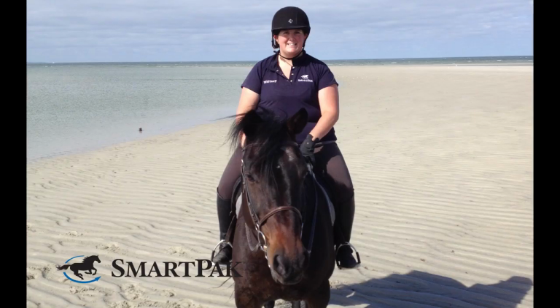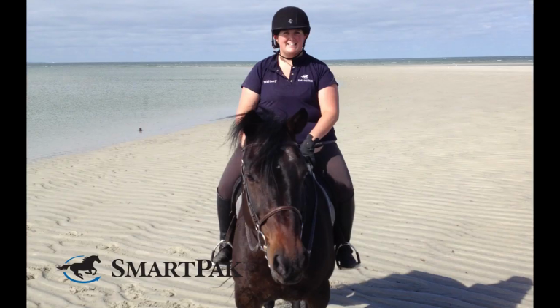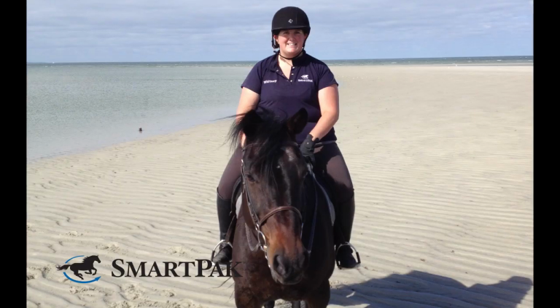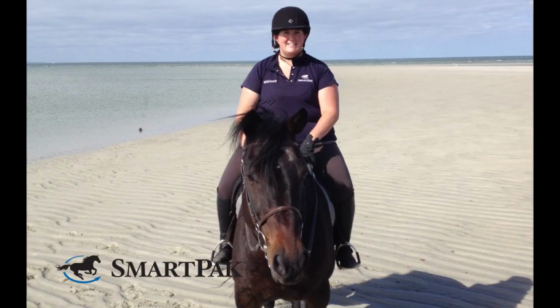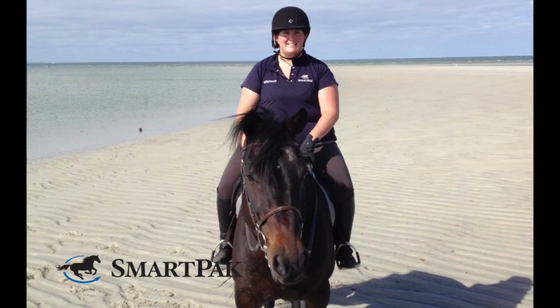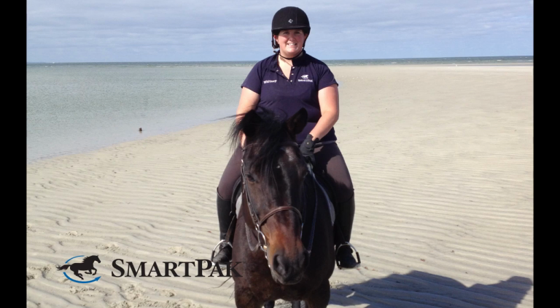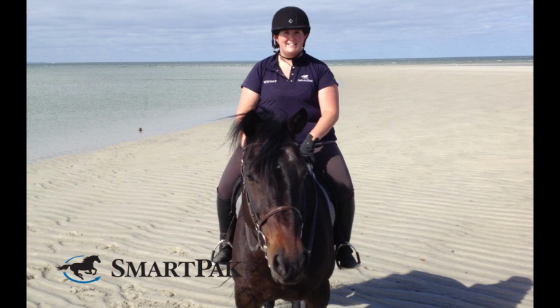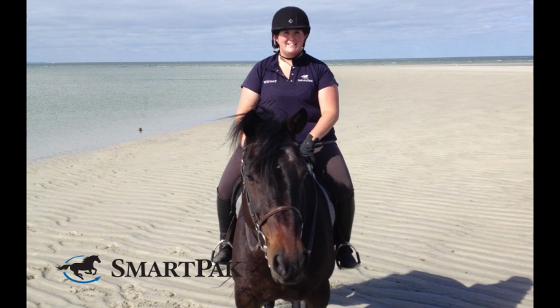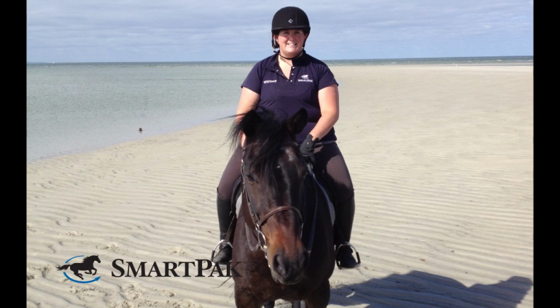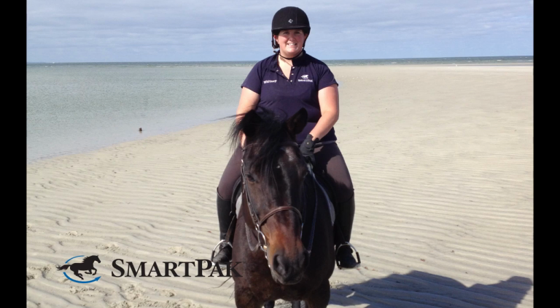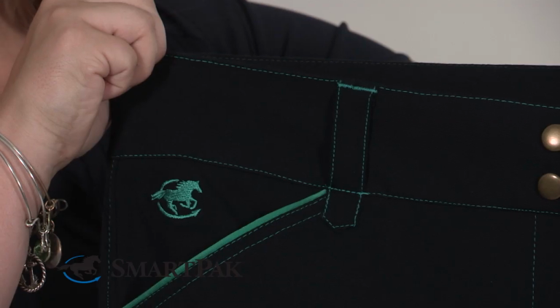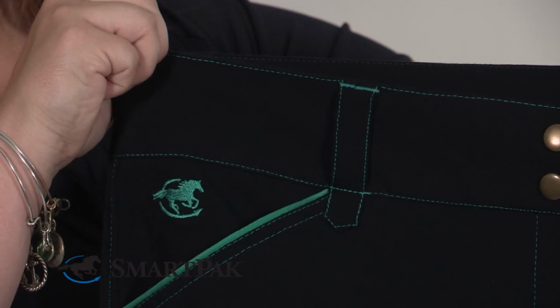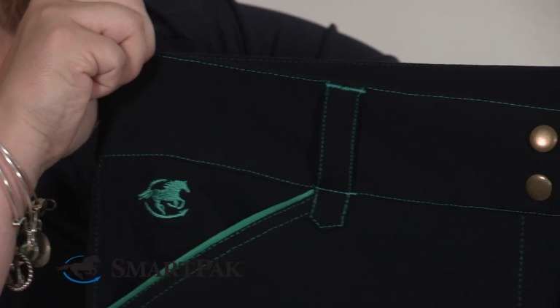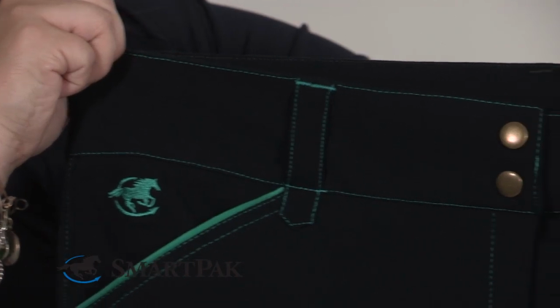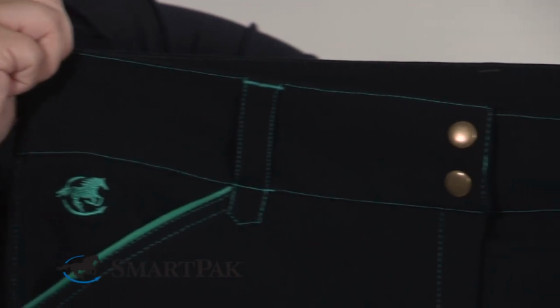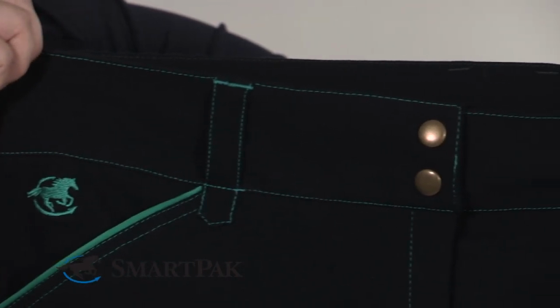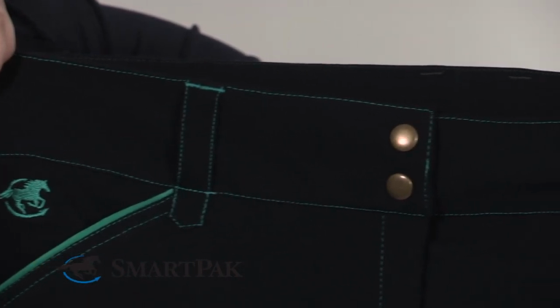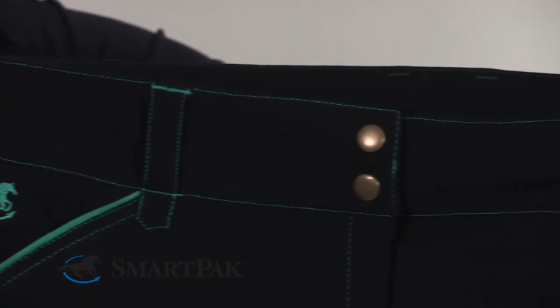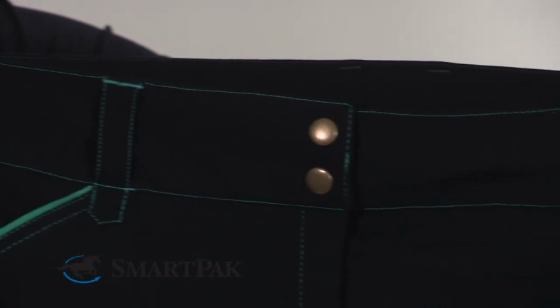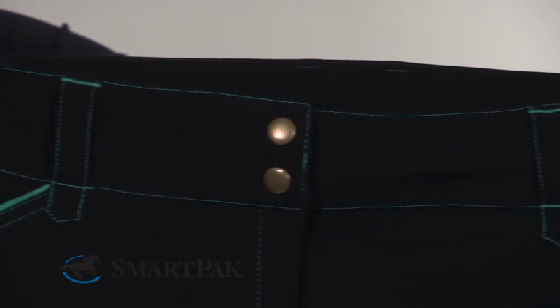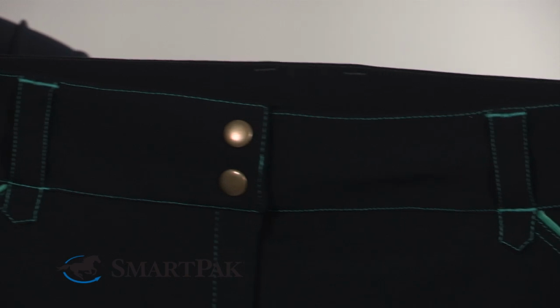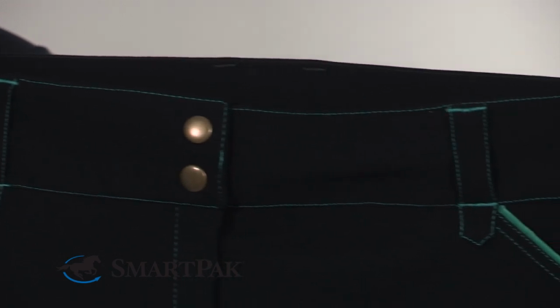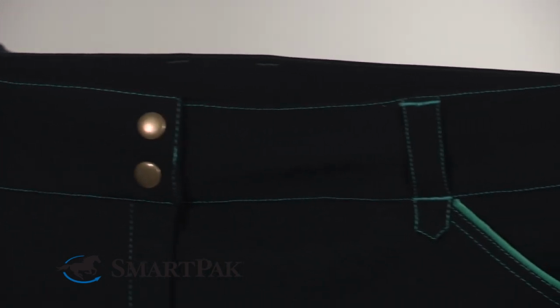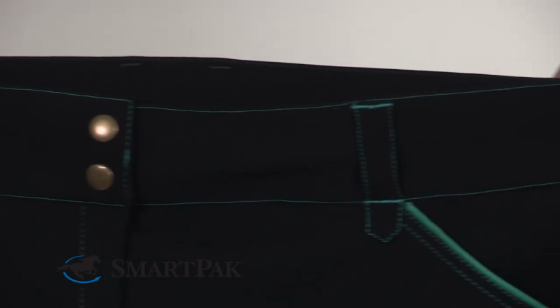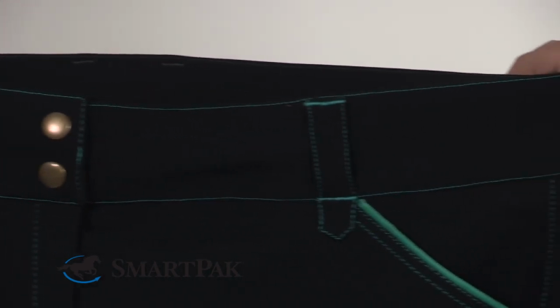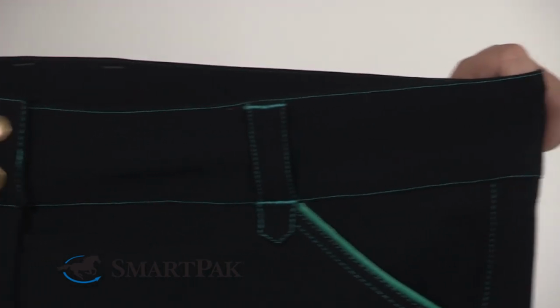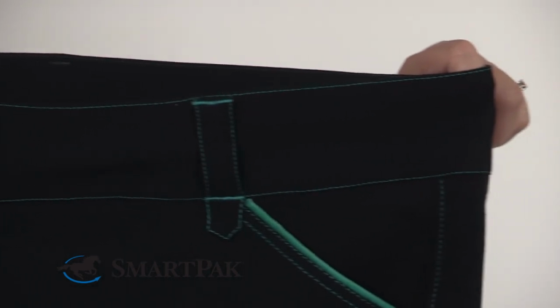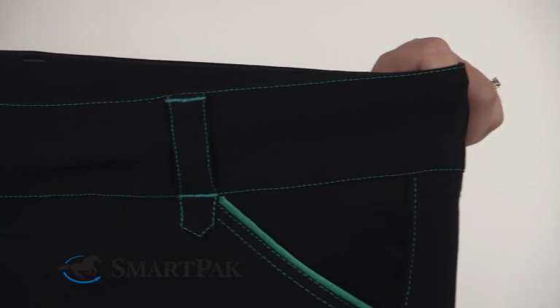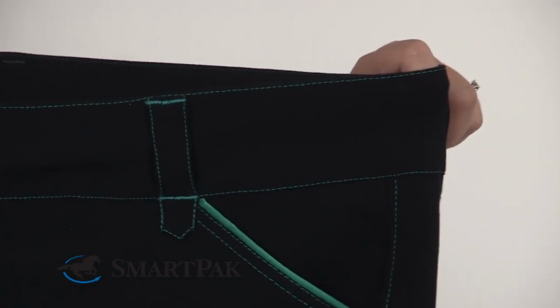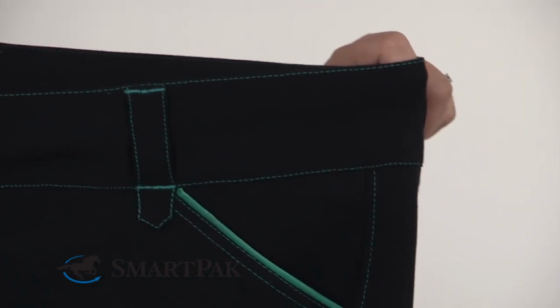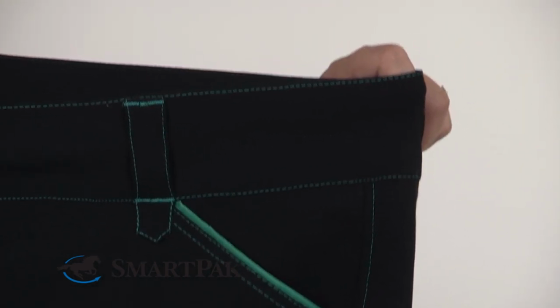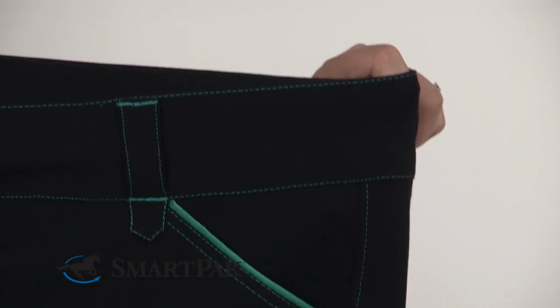Also, it's very flattering. The mid-rise has a nice two-inch waistband, so the mid-rise on it sits really nicely. It eliminates any gapping or anything sort of funky in the saddle.